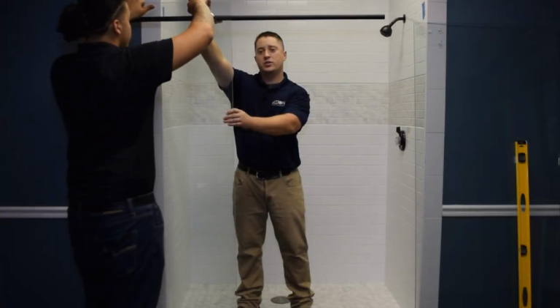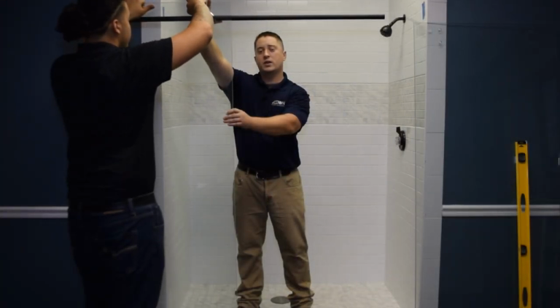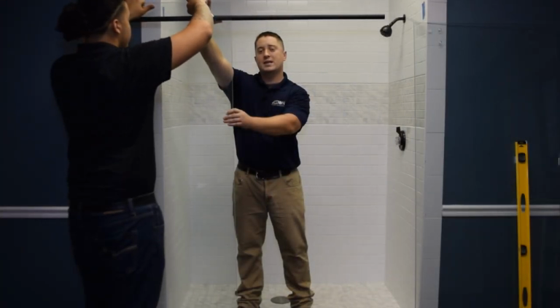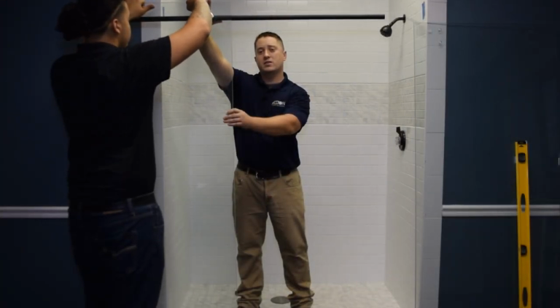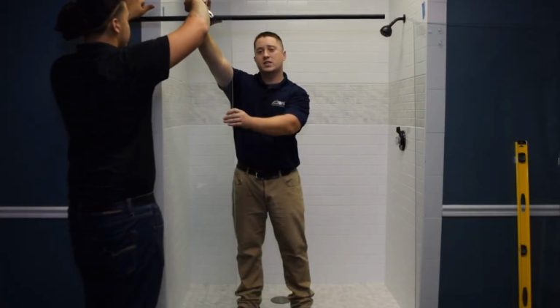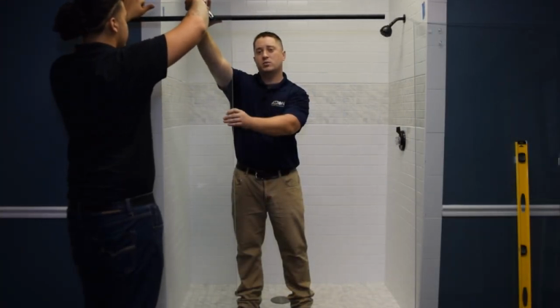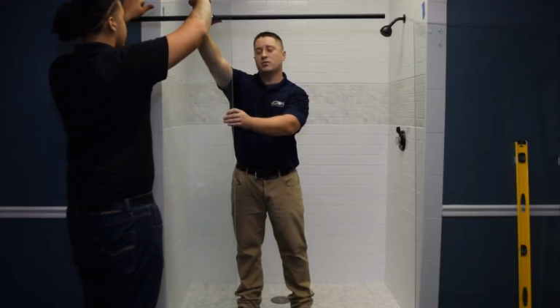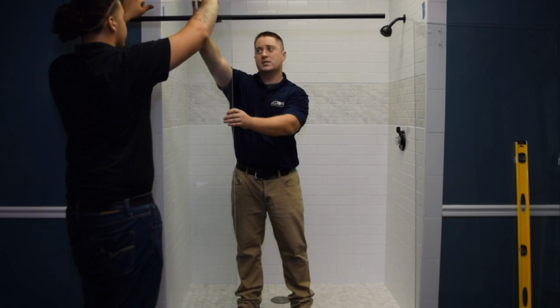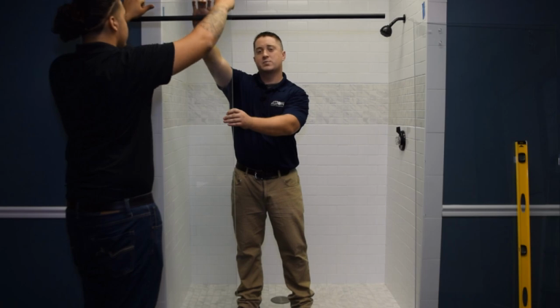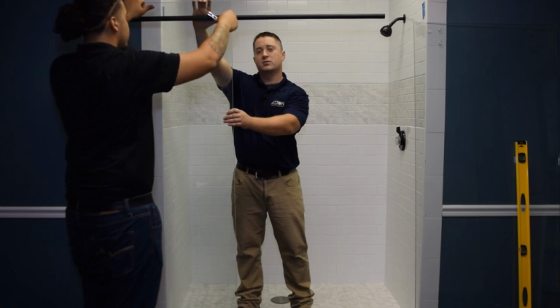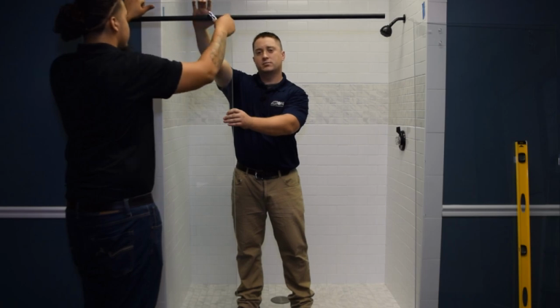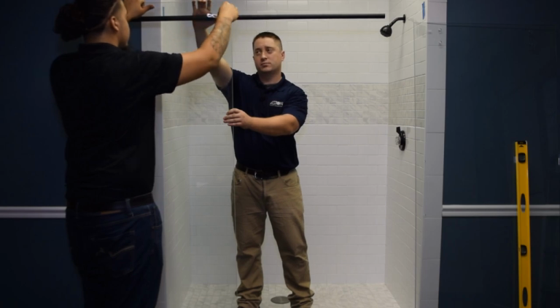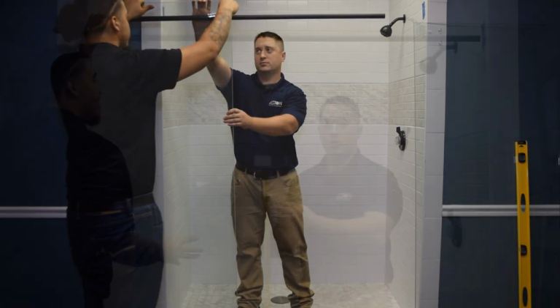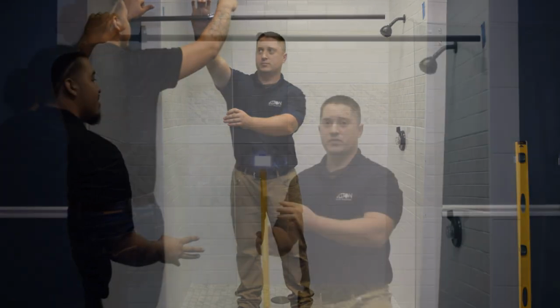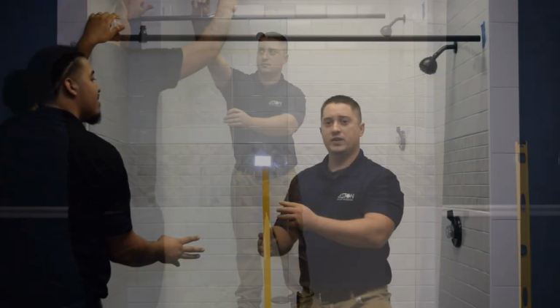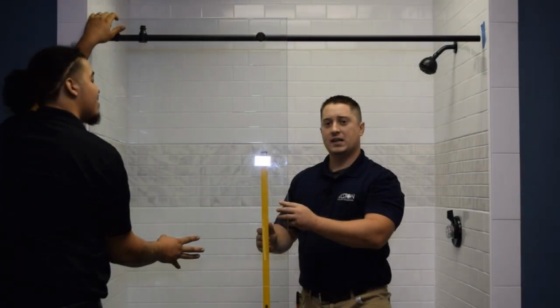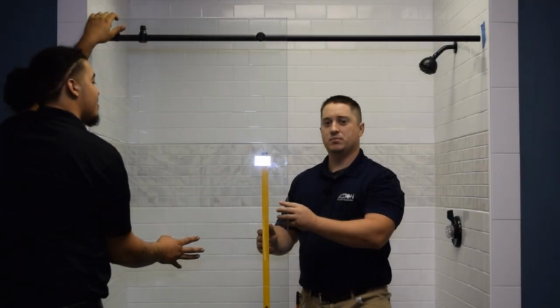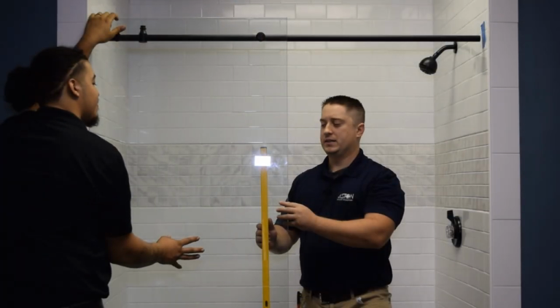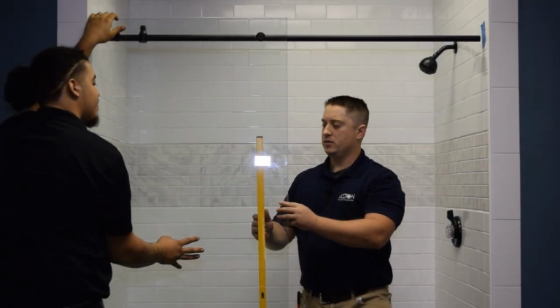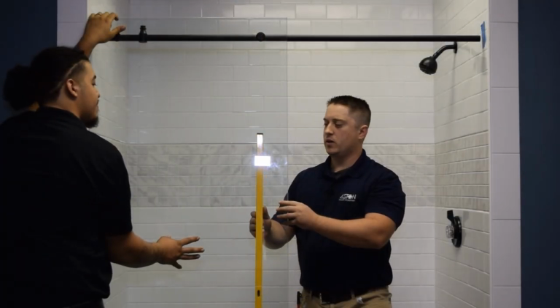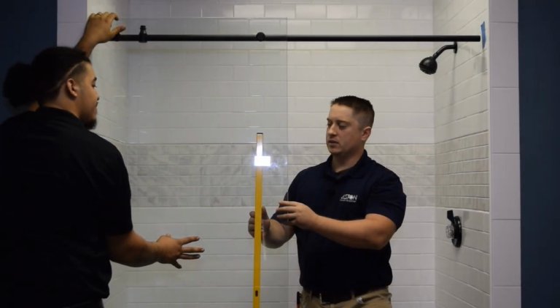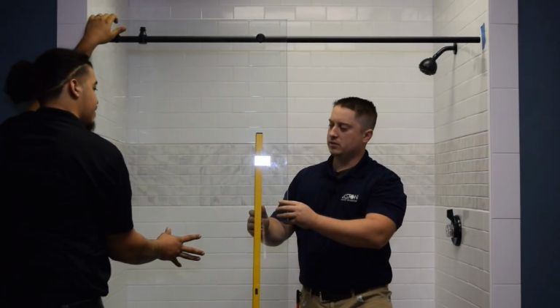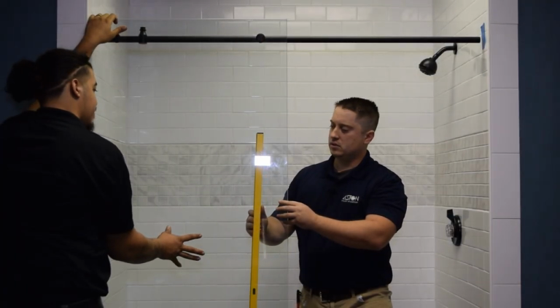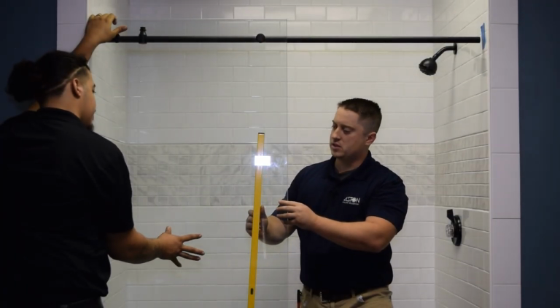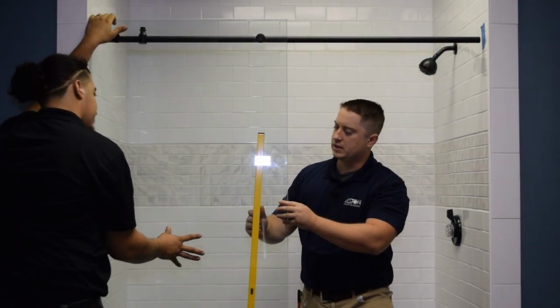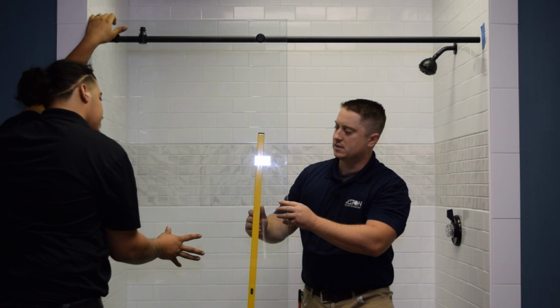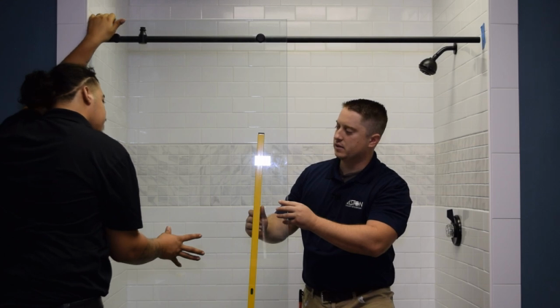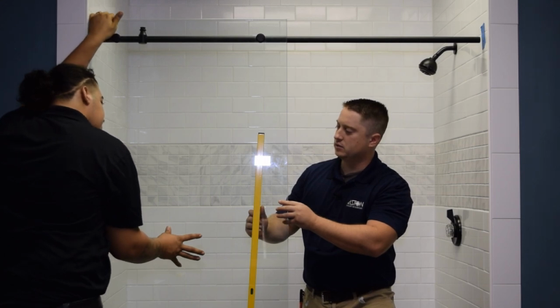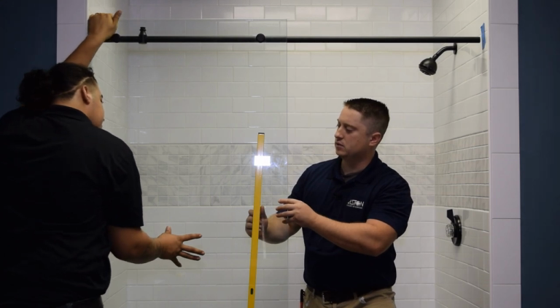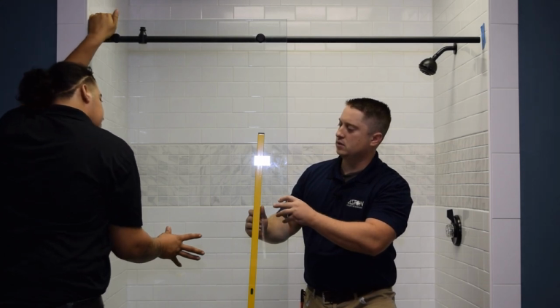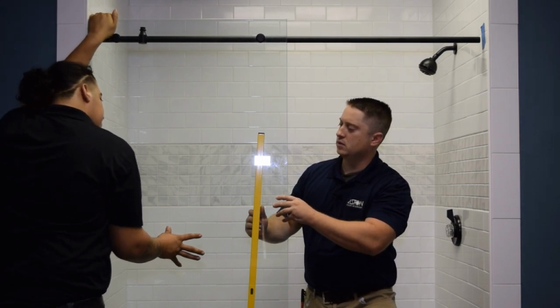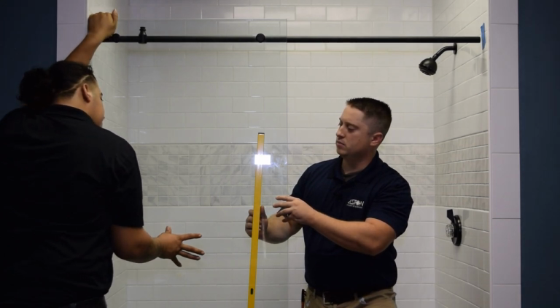Using the provided spanner tool, you're going to want to tighten down the fixed bolts on the fixed glass panel. Once you have the fixed glass in place, you're going to want to use a level to make sure this glass is level.